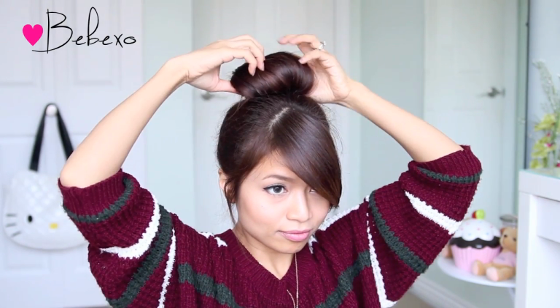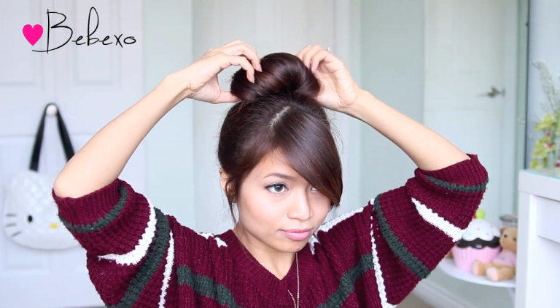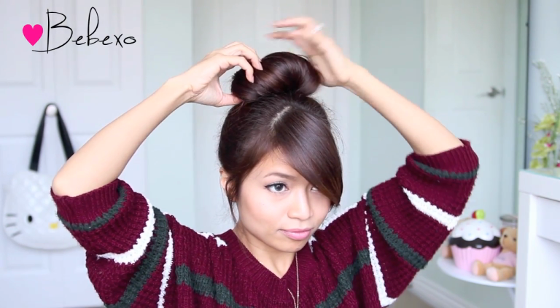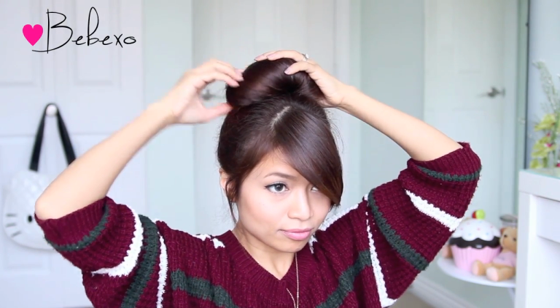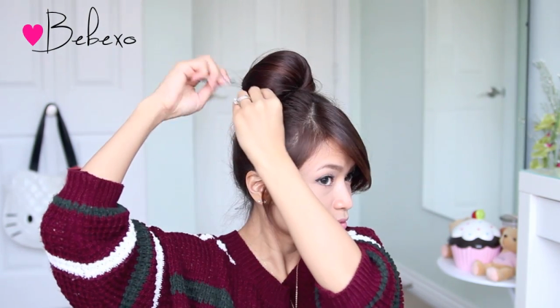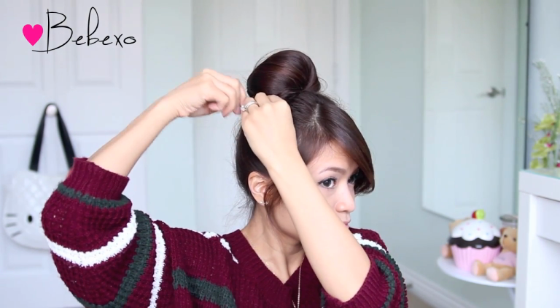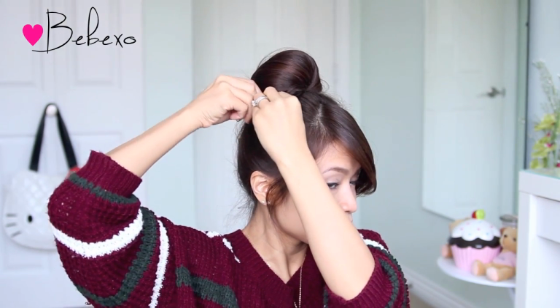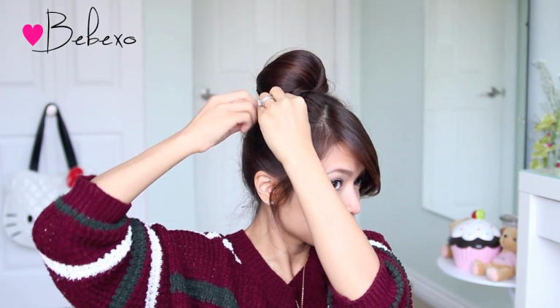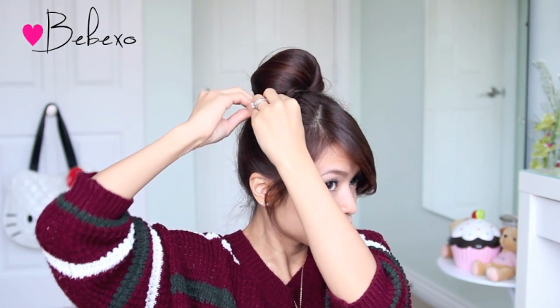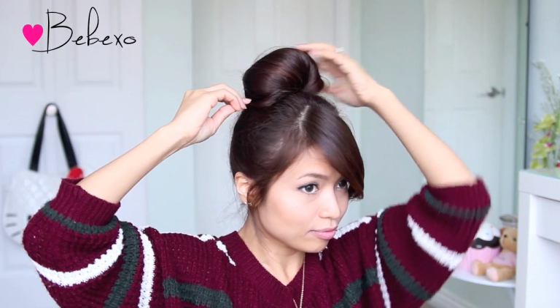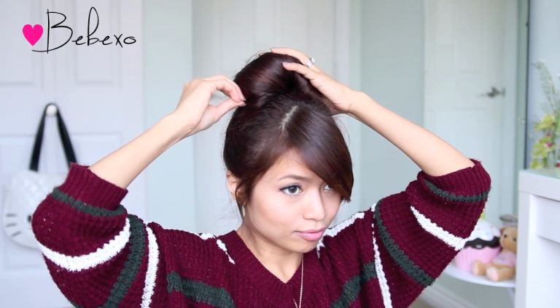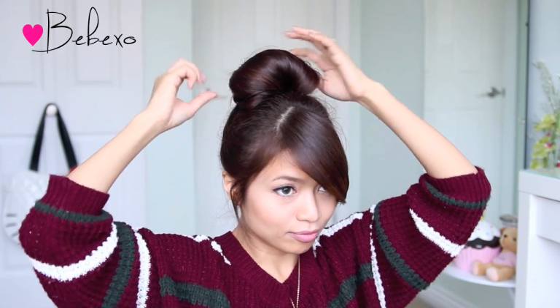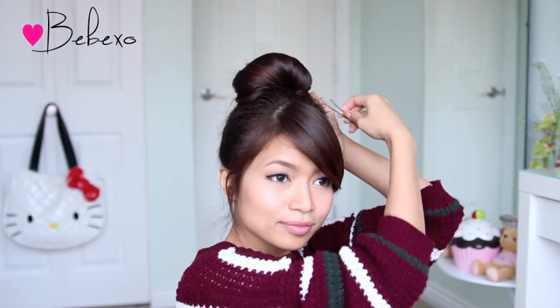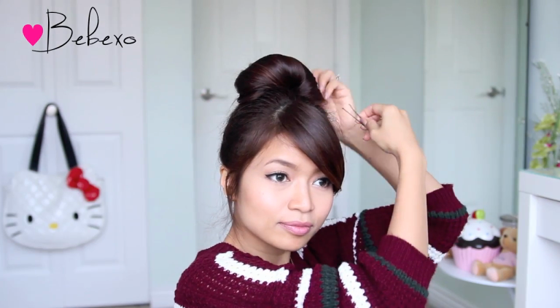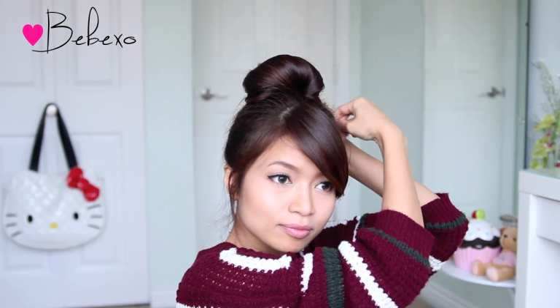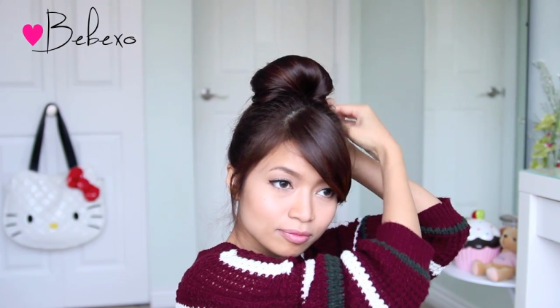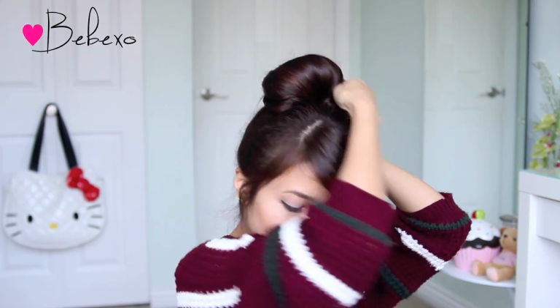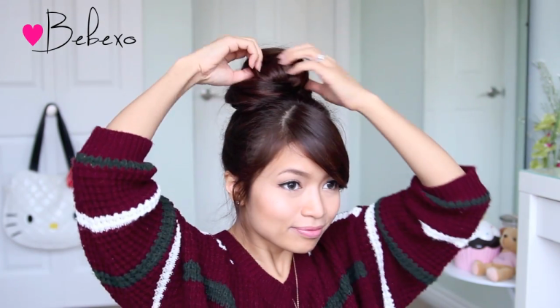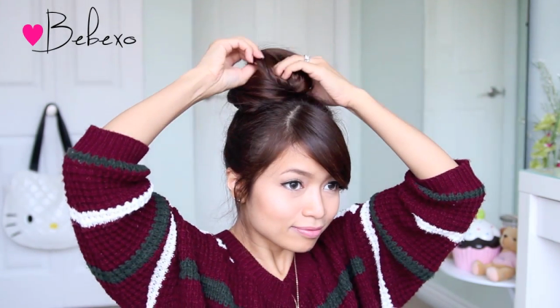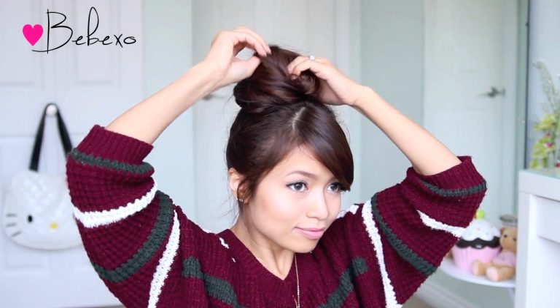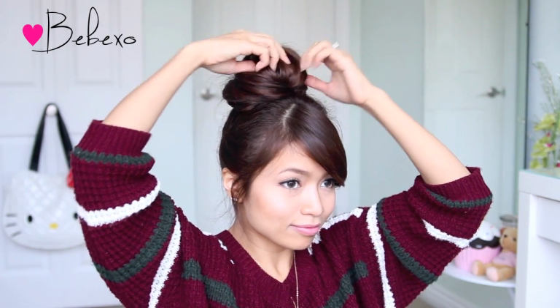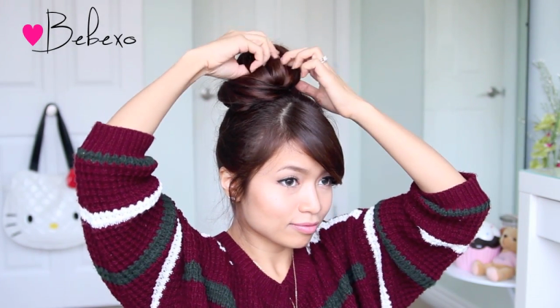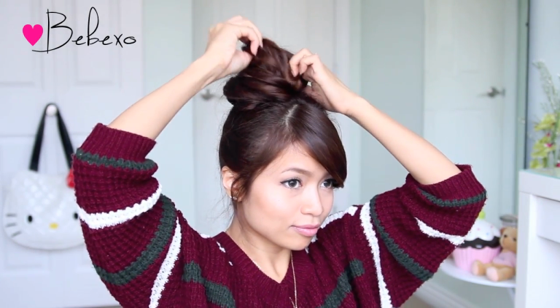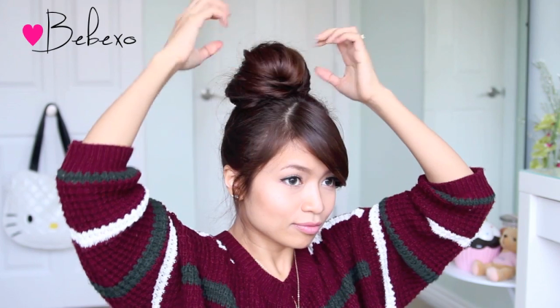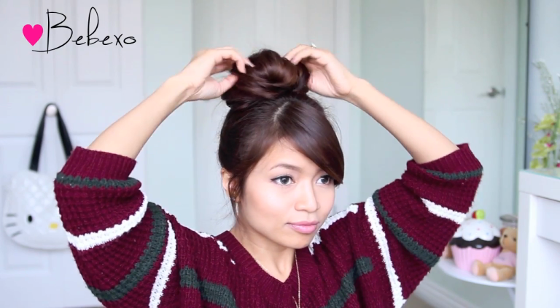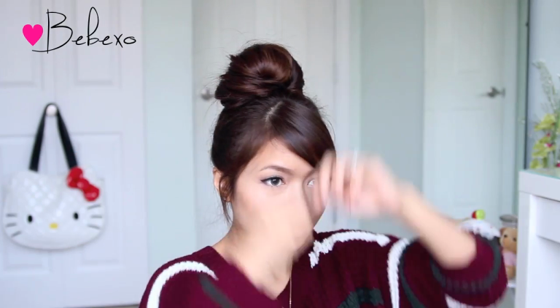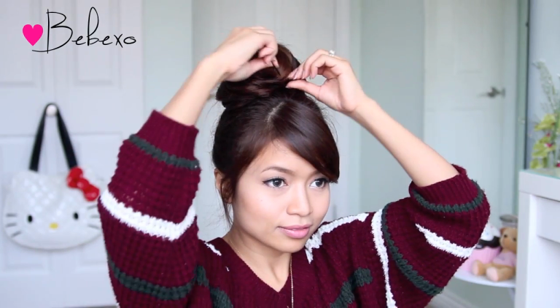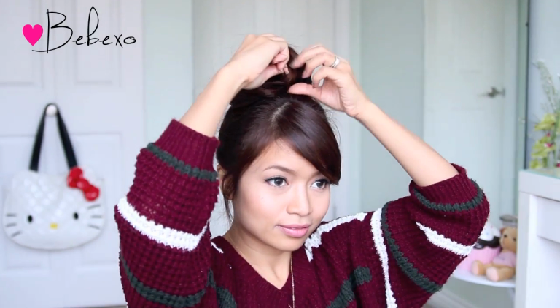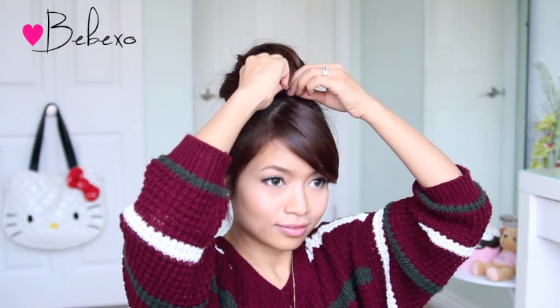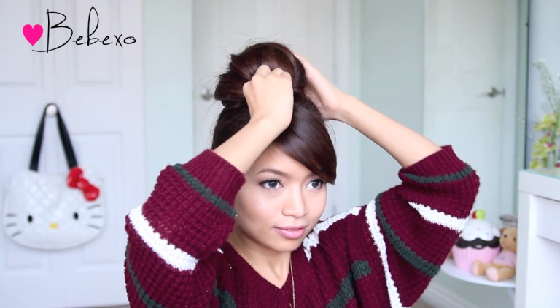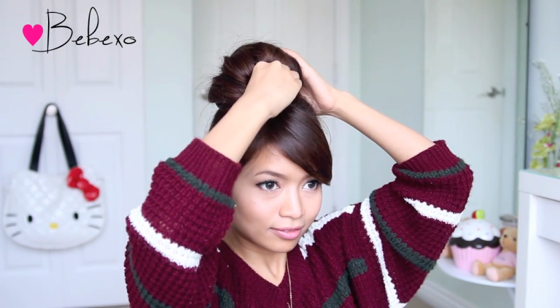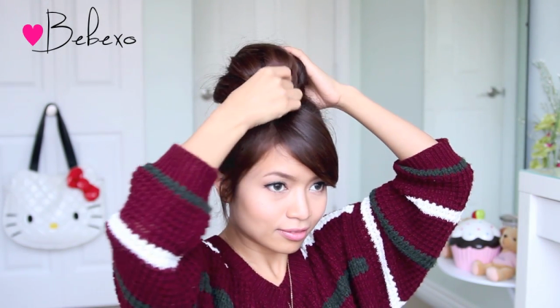Next, you want to fan all your hair, then take two bobby pins and stick them on each side of your bun. Gently tuck on your hair to give it a casual look, and when you're happy with it, grab two bobby pins and insert them in the middle of the bun to secure it in place.